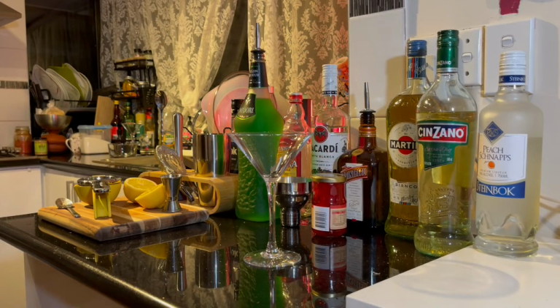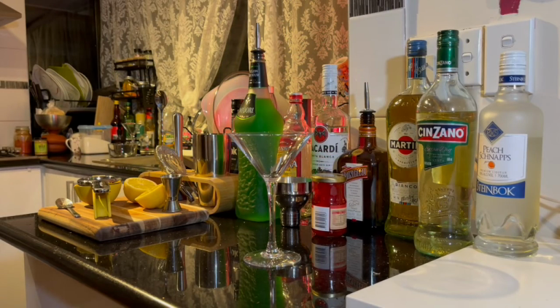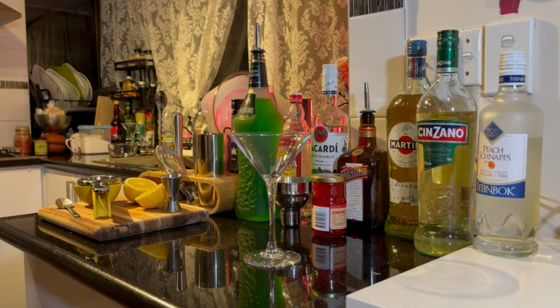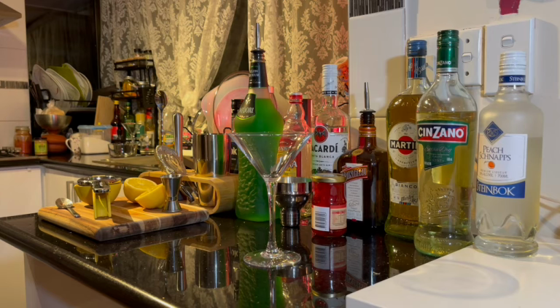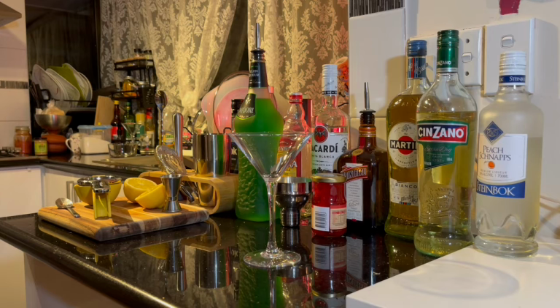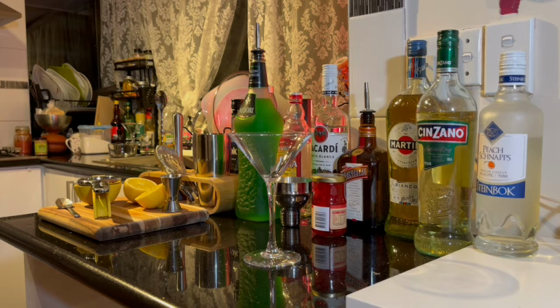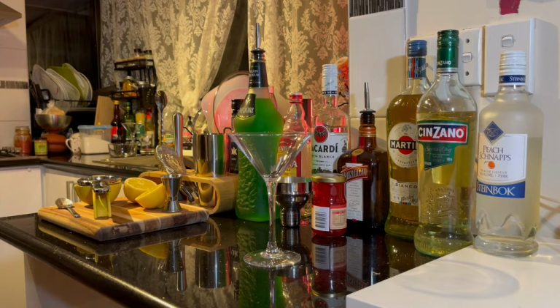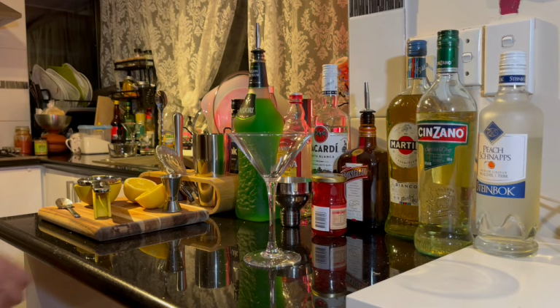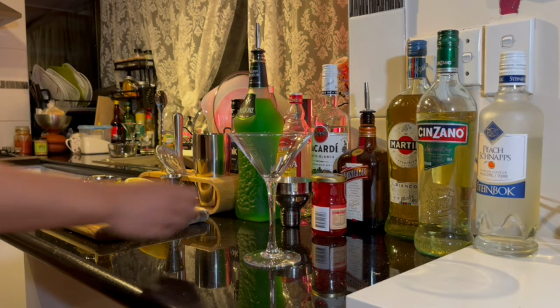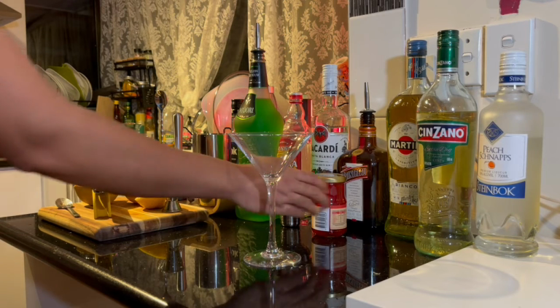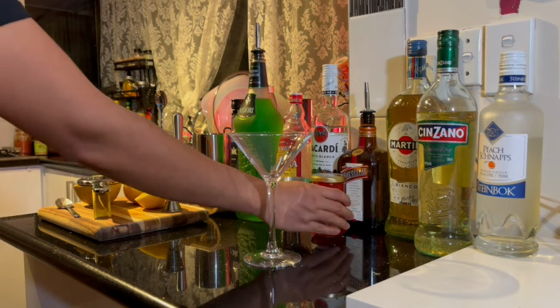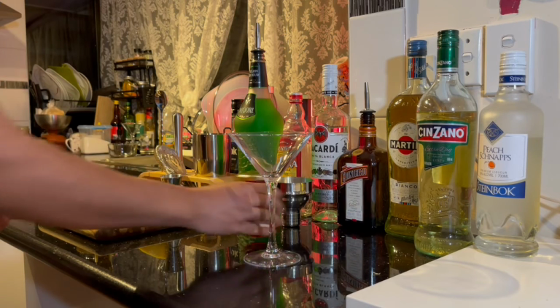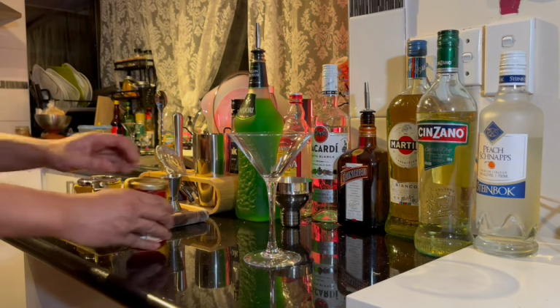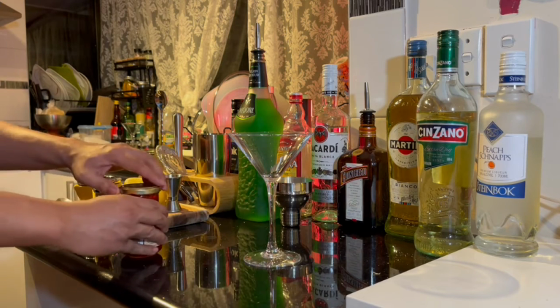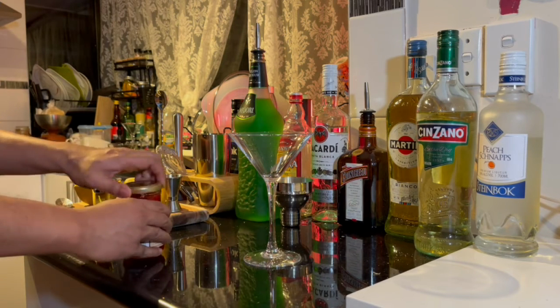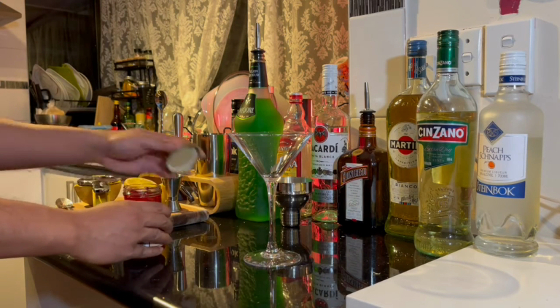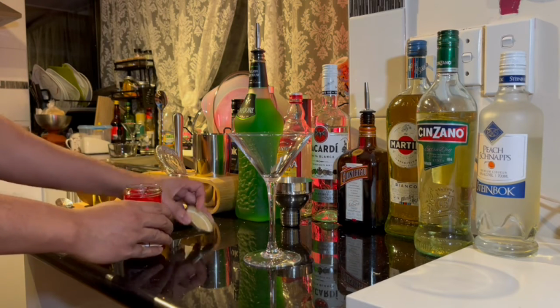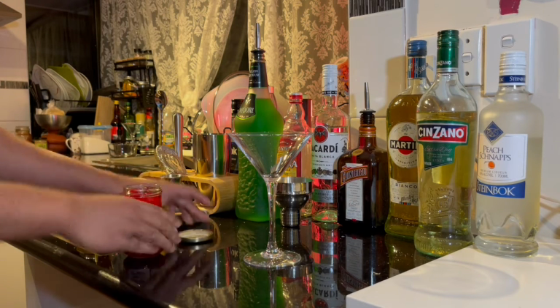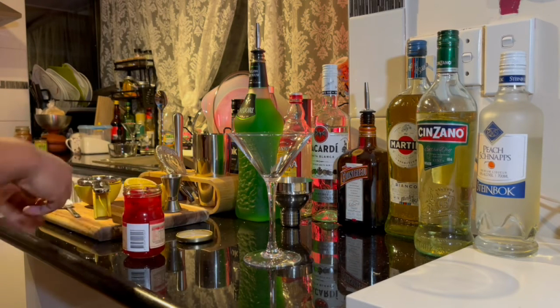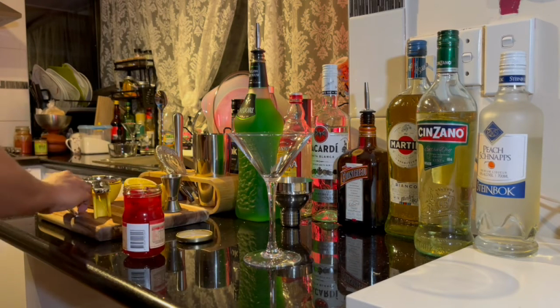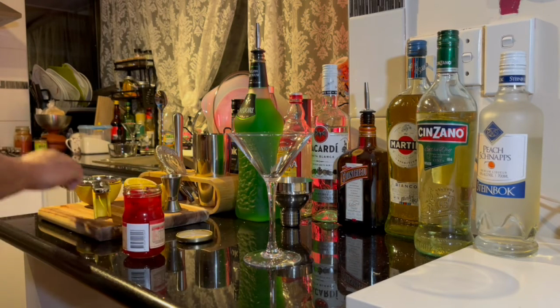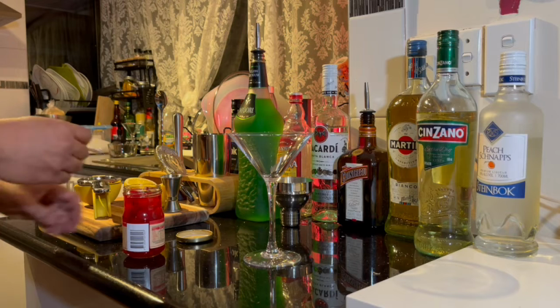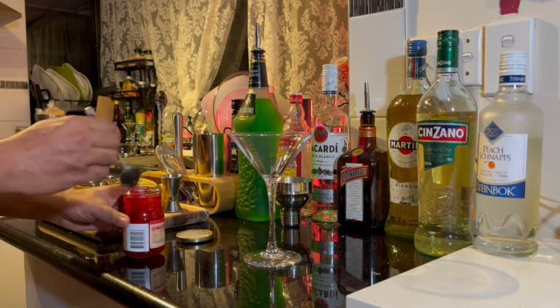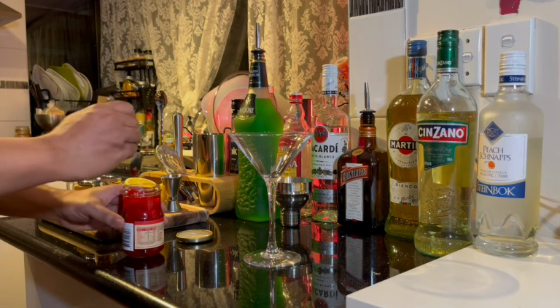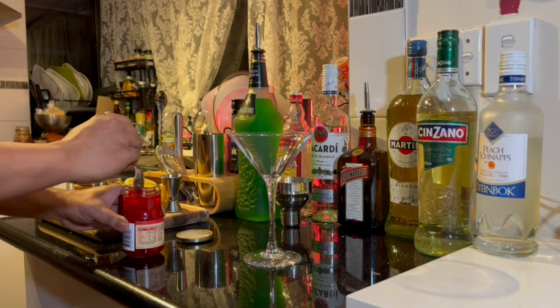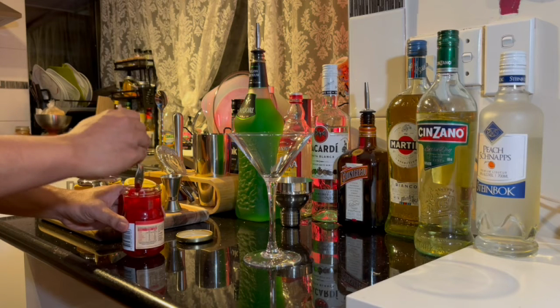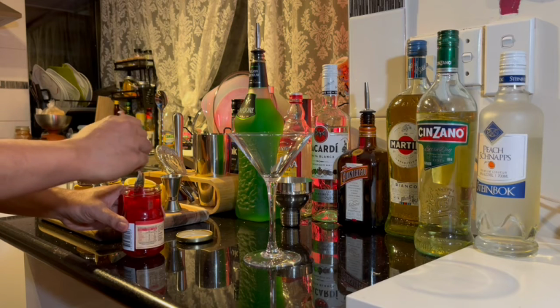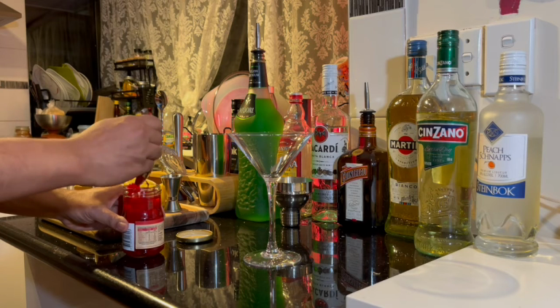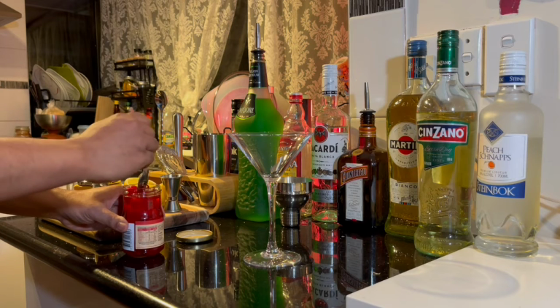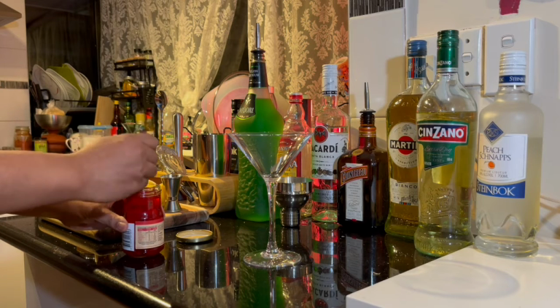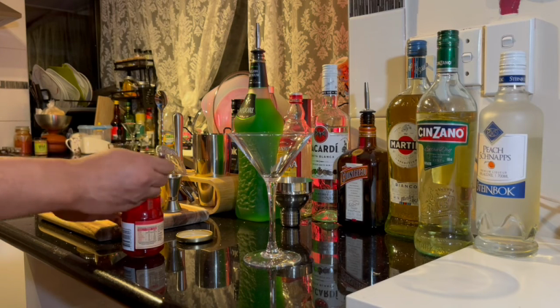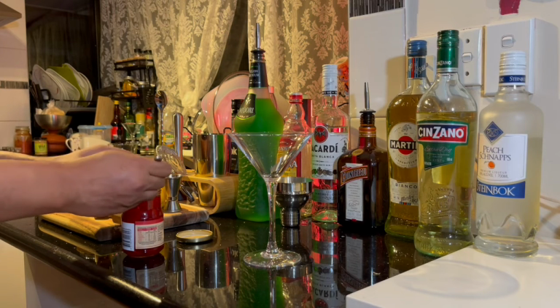So just four ingredients to make this cocktail. First start off with some Maraschino cherries. If you can't find a Maraschino cherry, you can use a Glacé cherry.